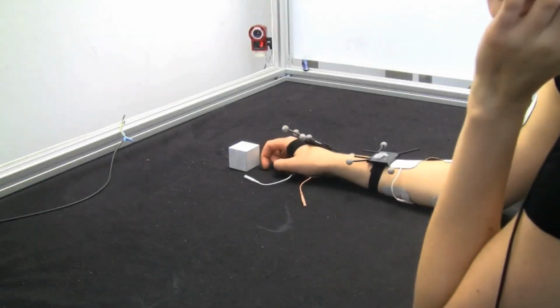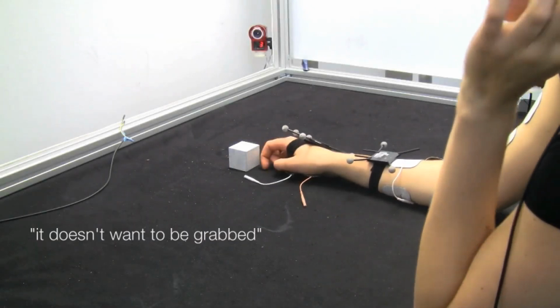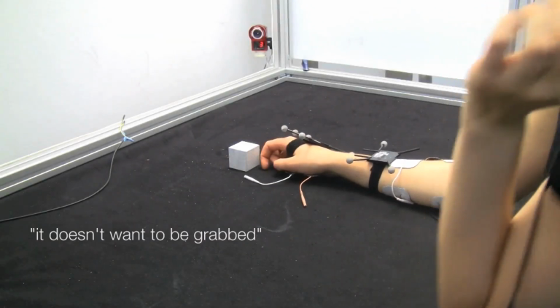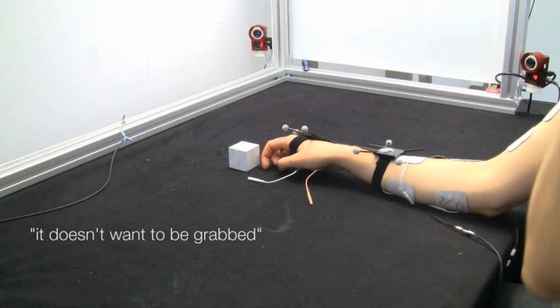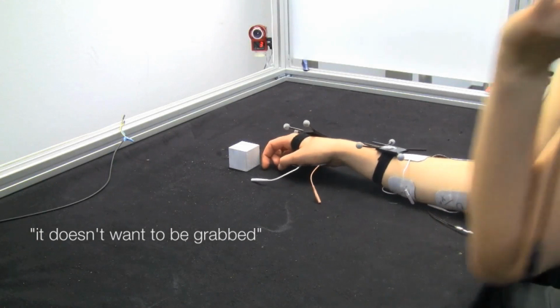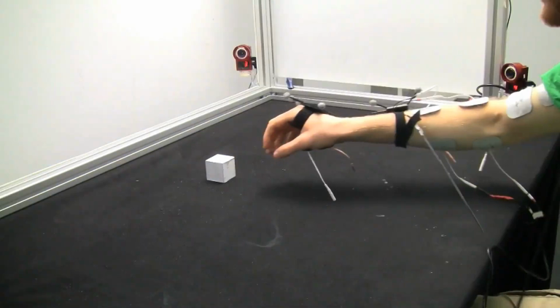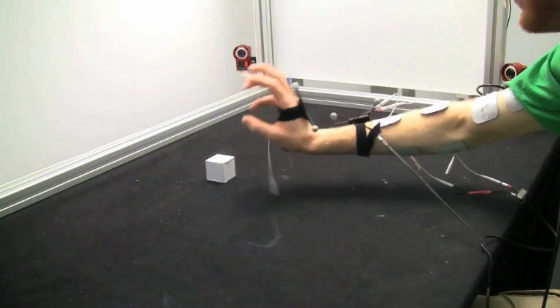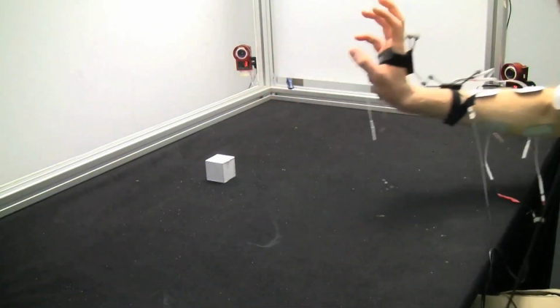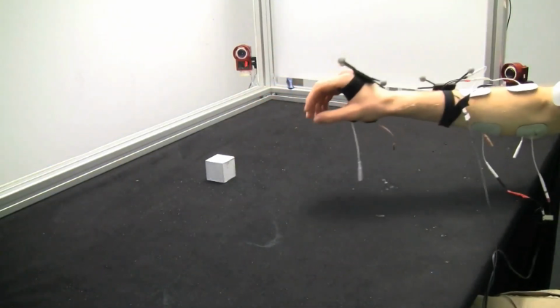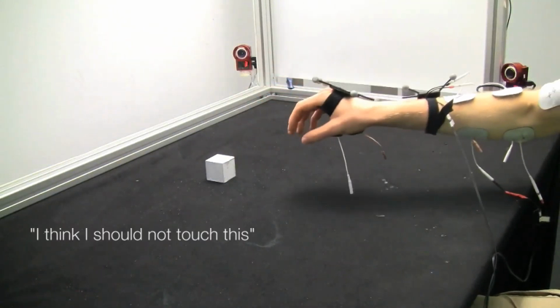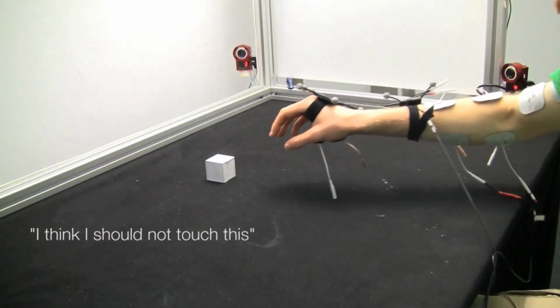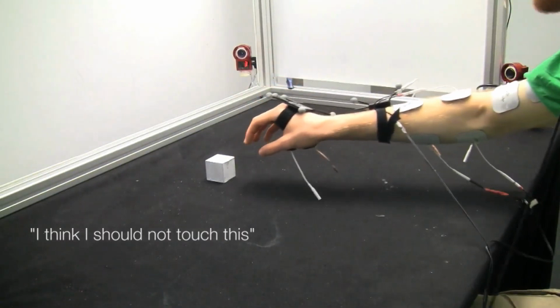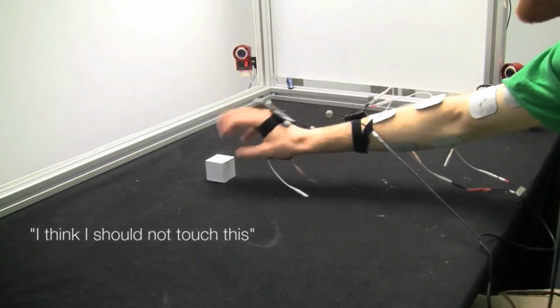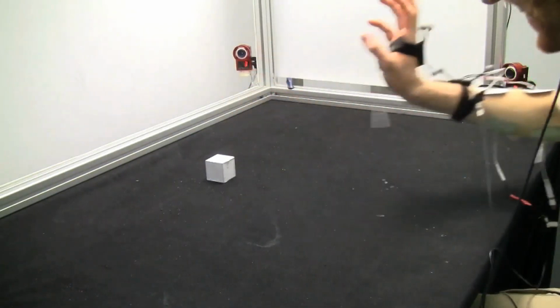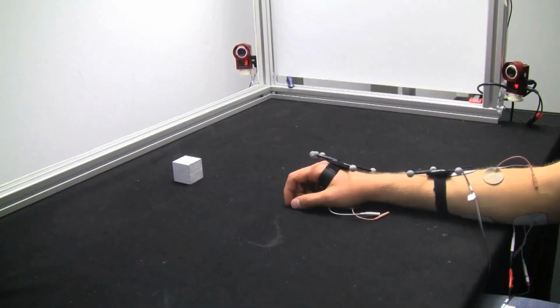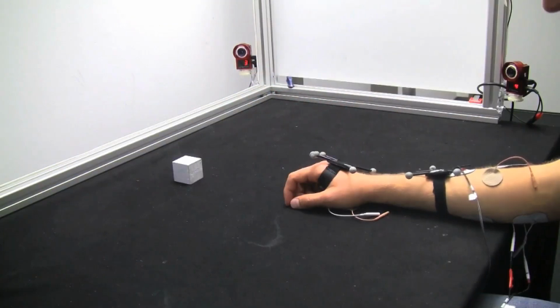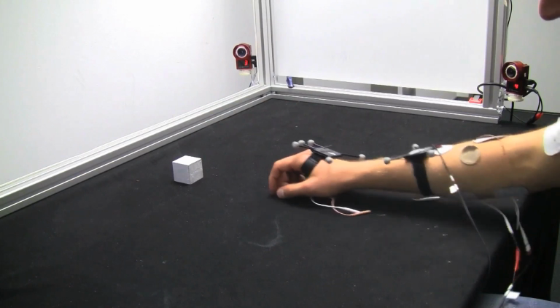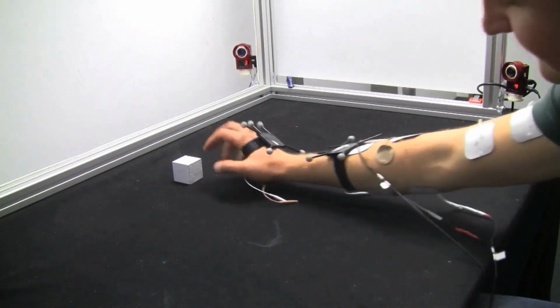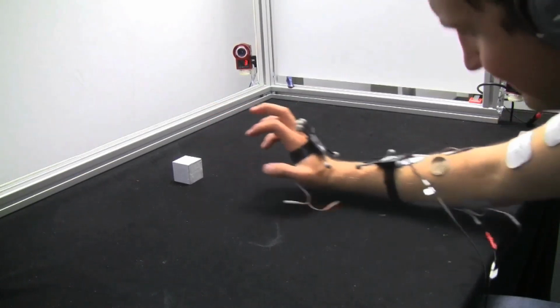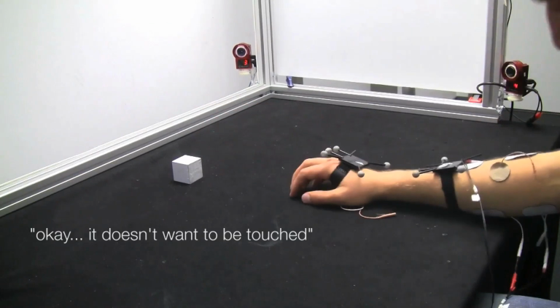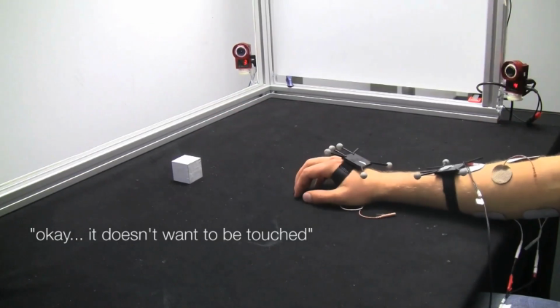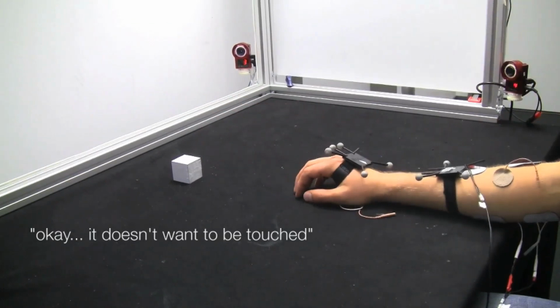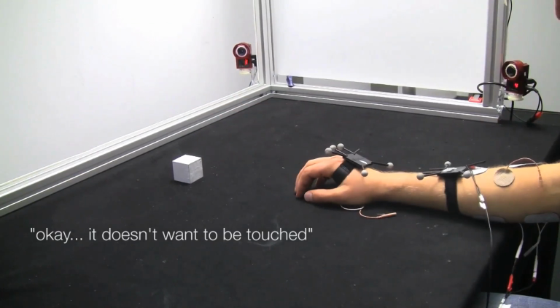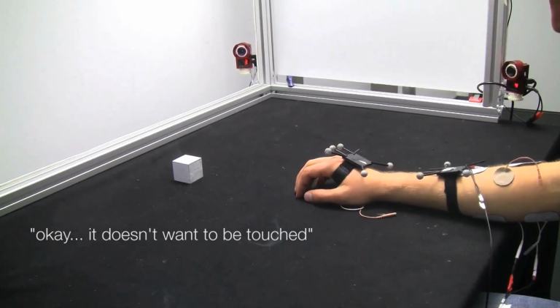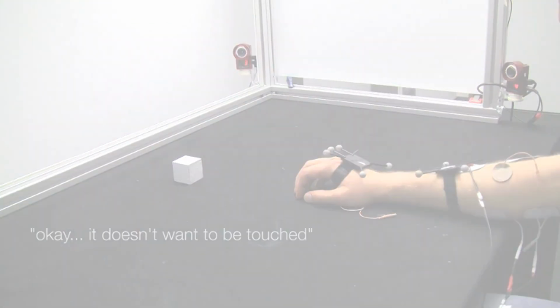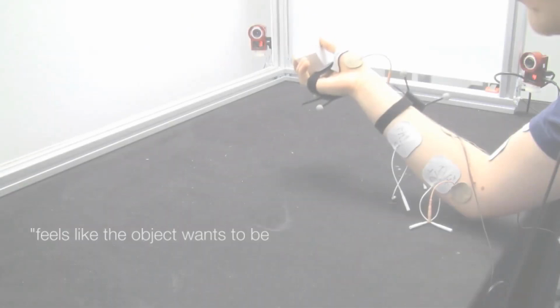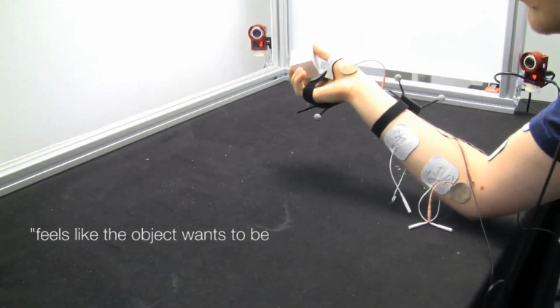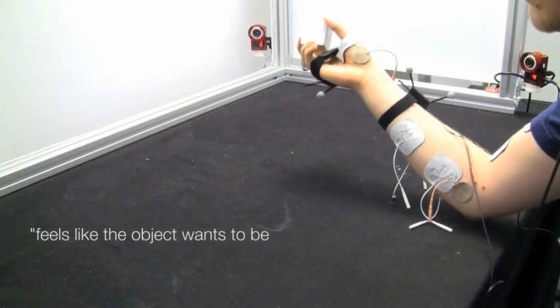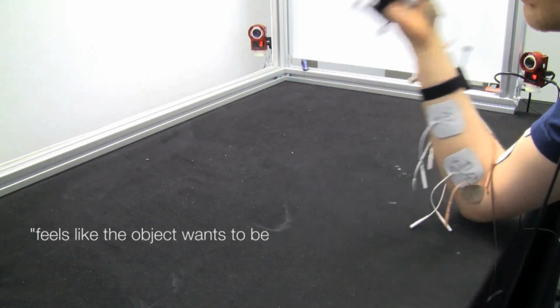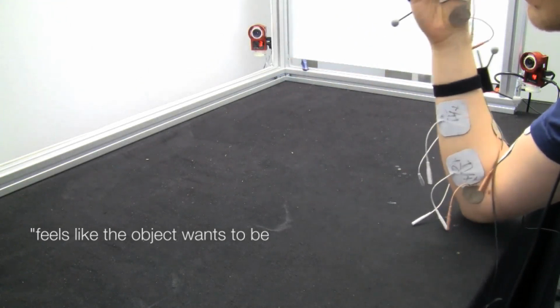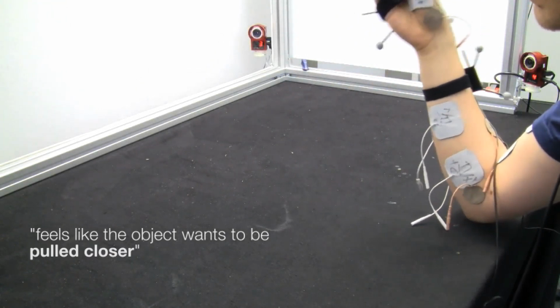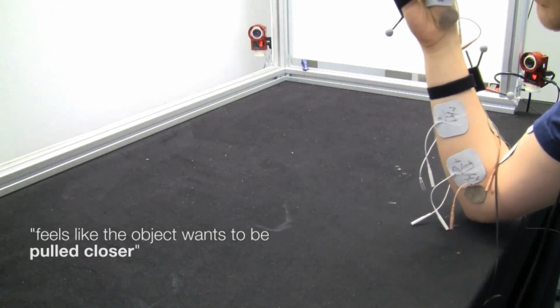It doesn't want to be touched. I think I should not touch this — it doesn't want to be touched. It's like the object wants to be pulled closer.